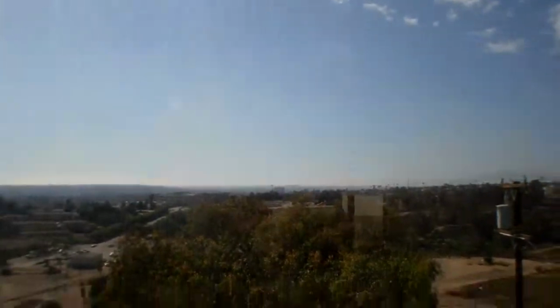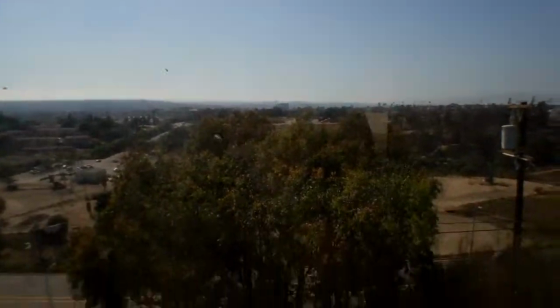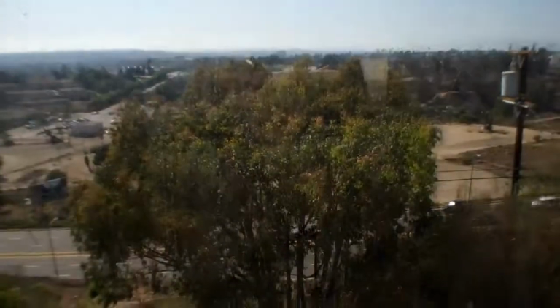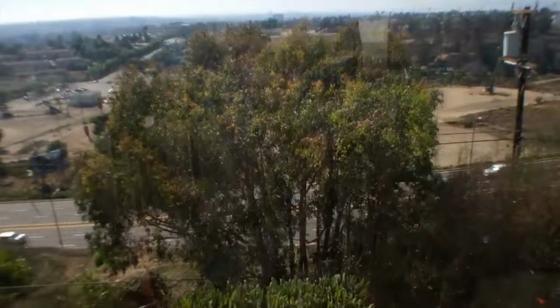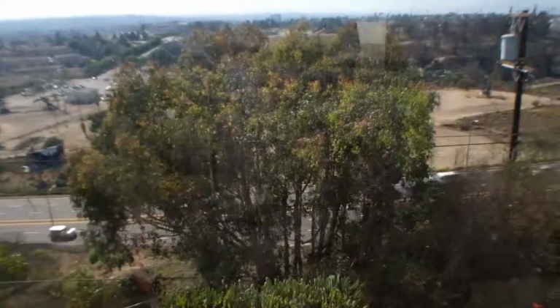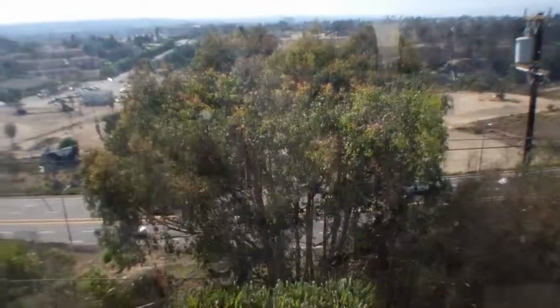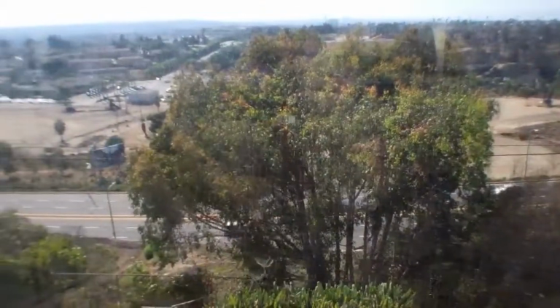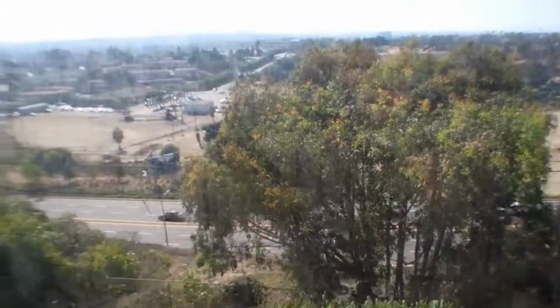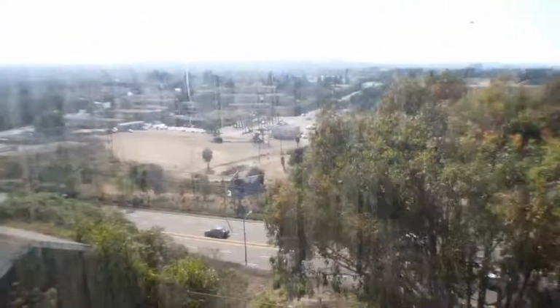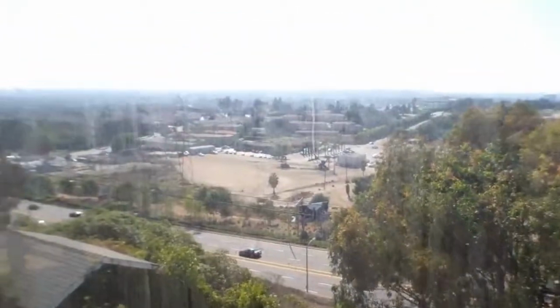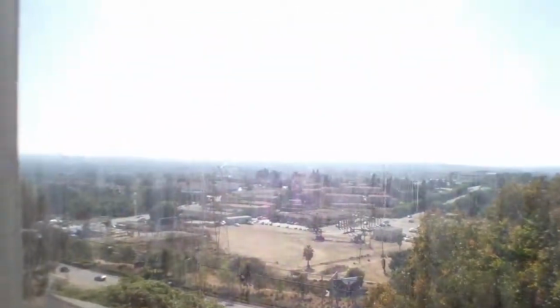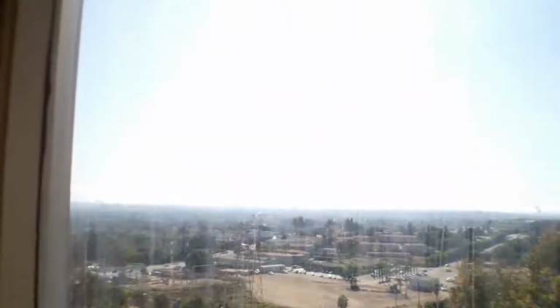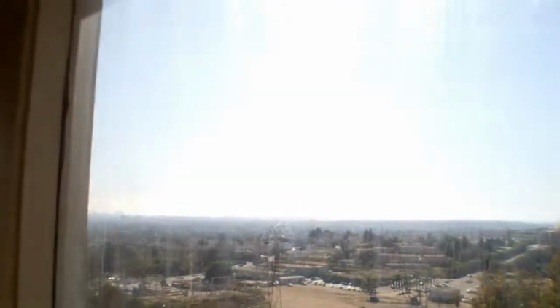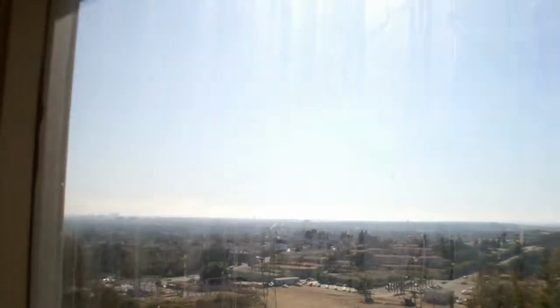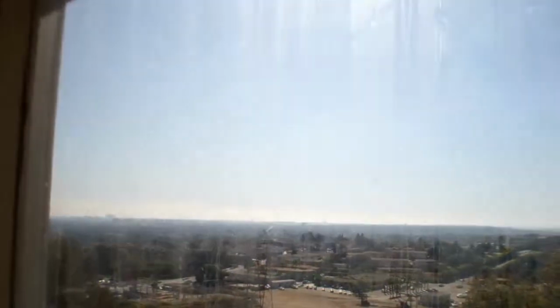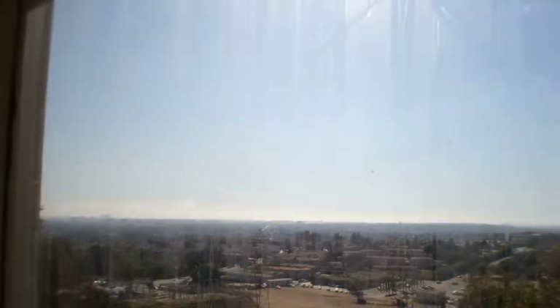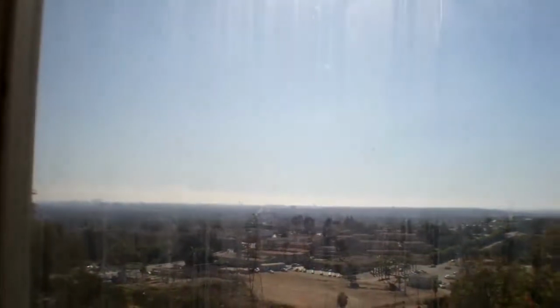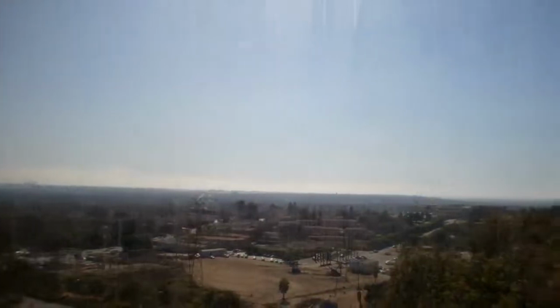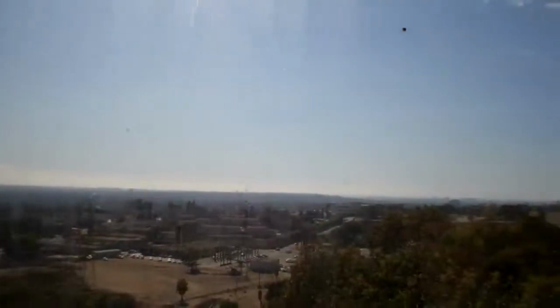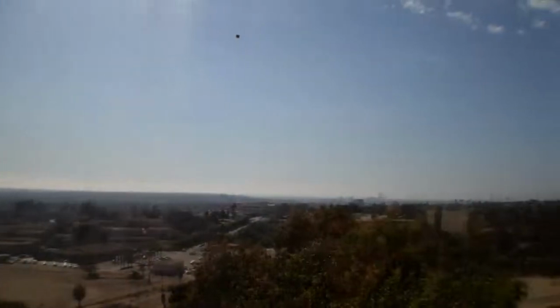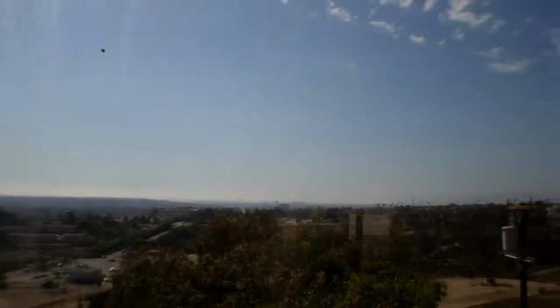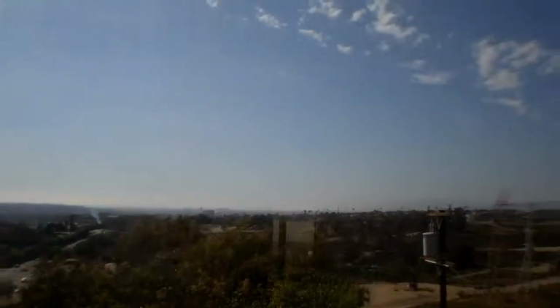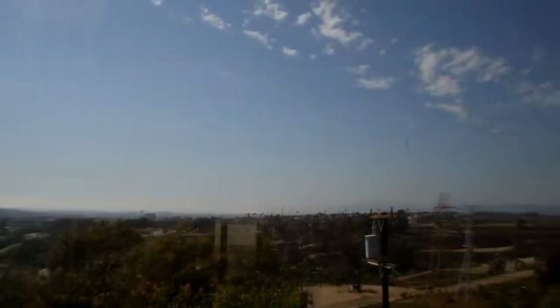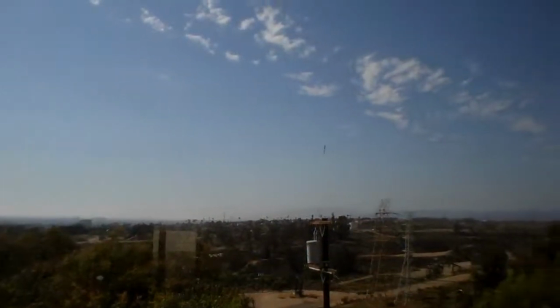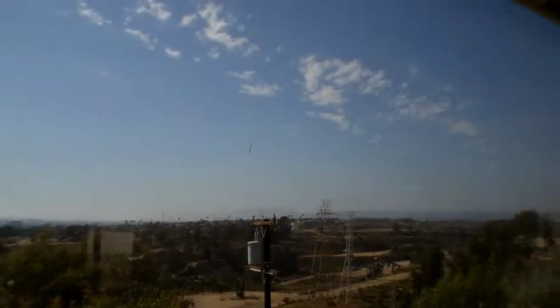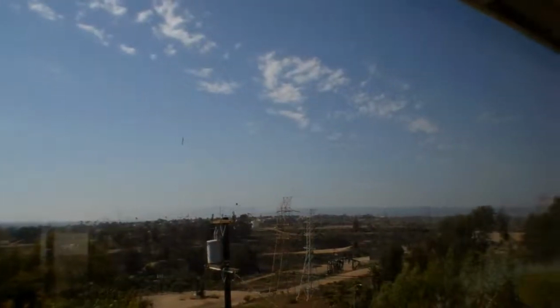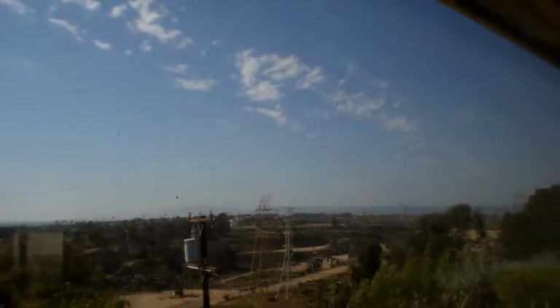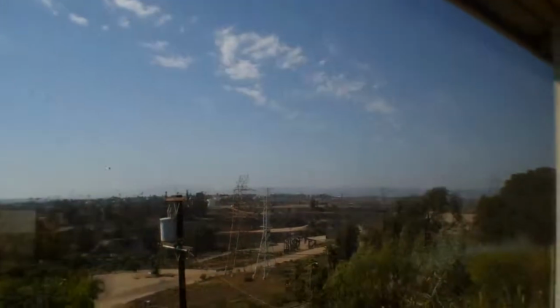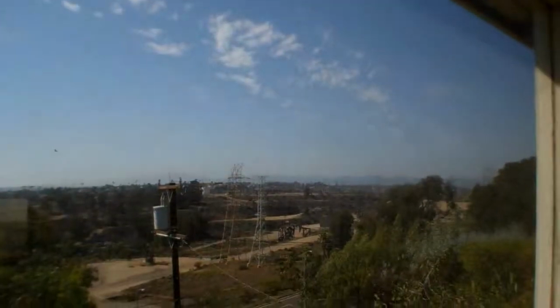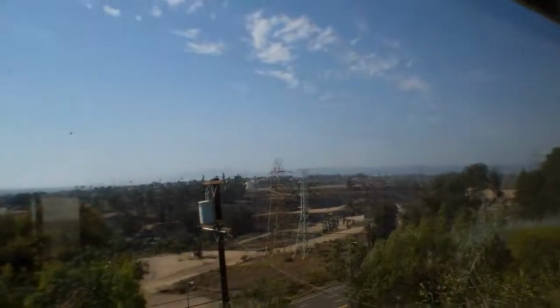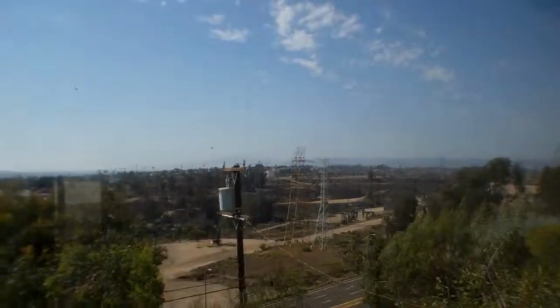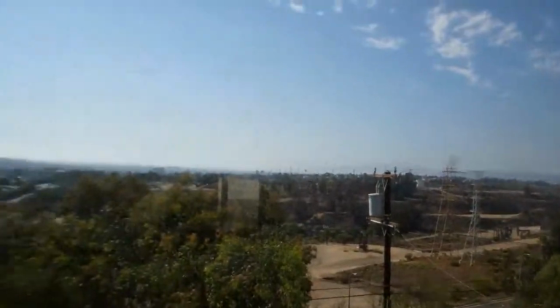Down there is La Brea, but you do get pretty amazing views. LAX that direction, mountains, oil fields.